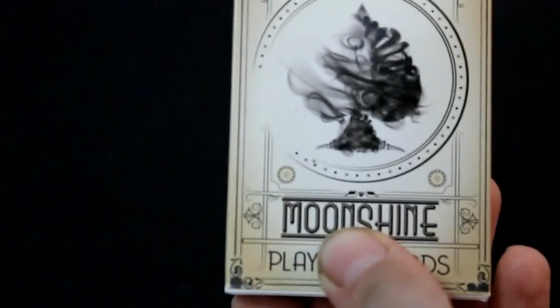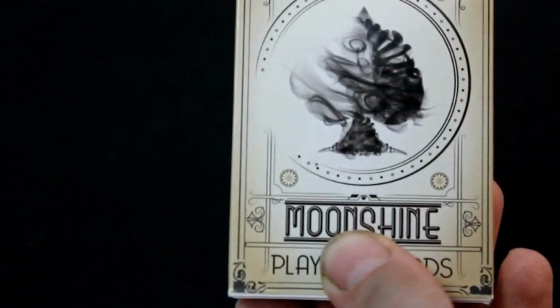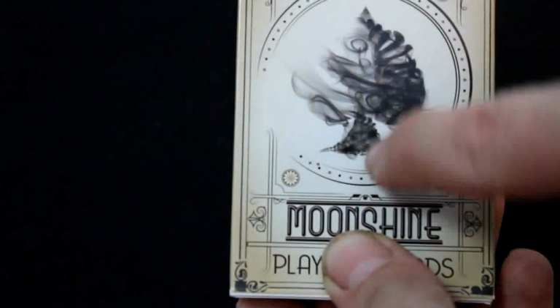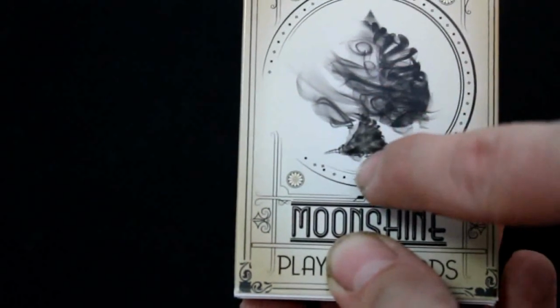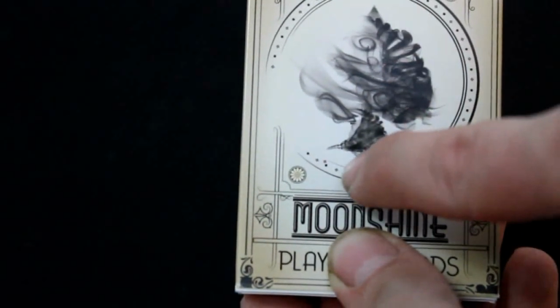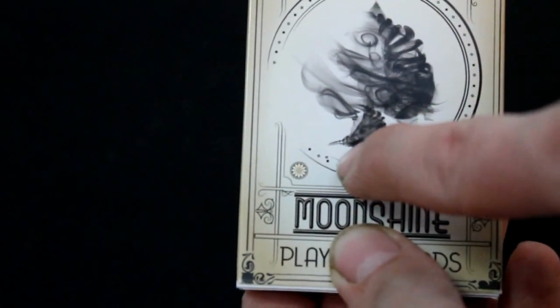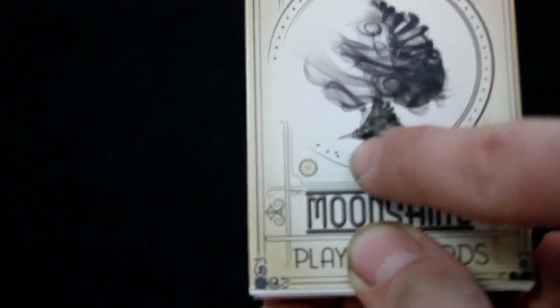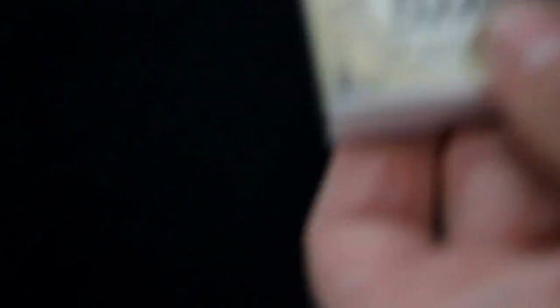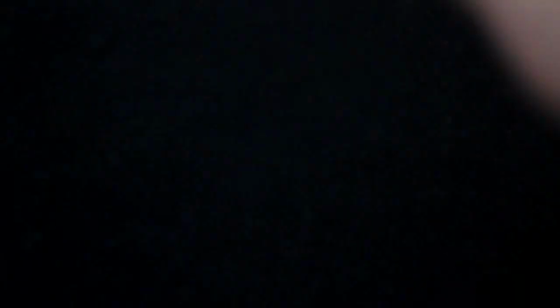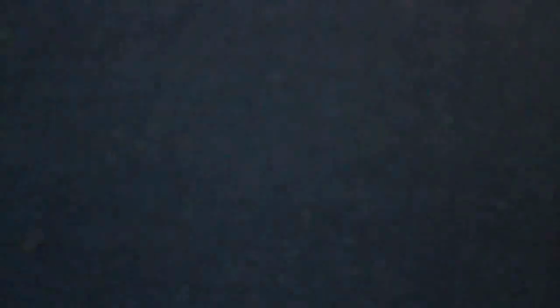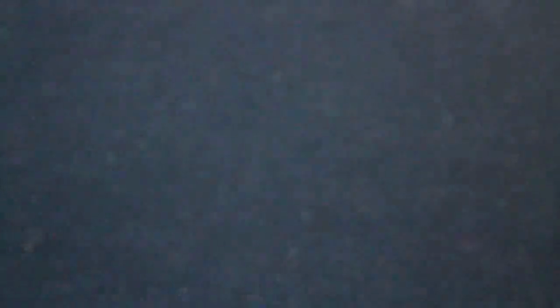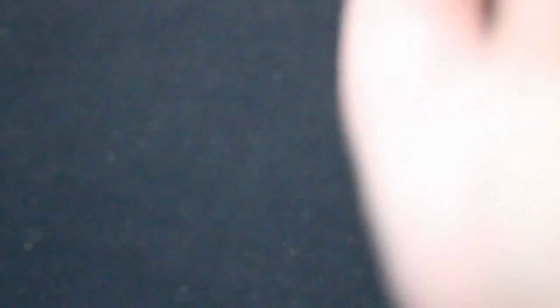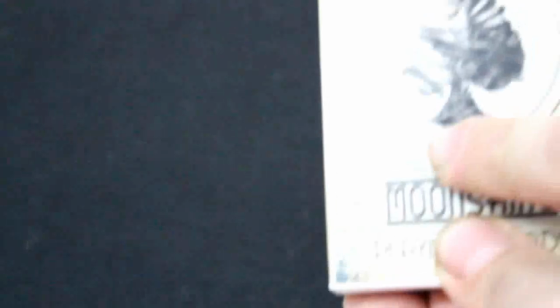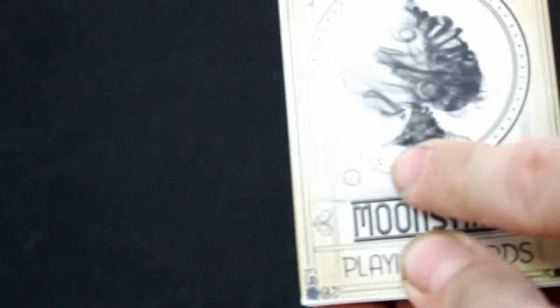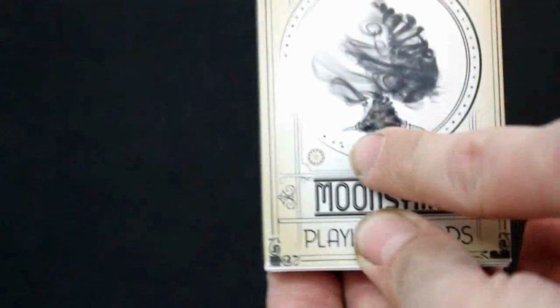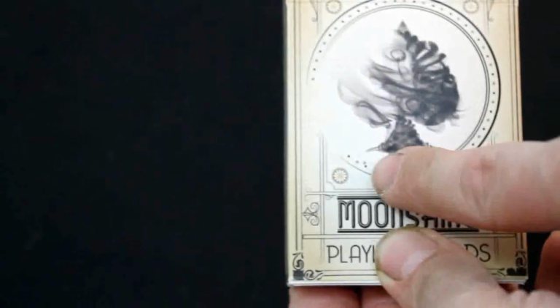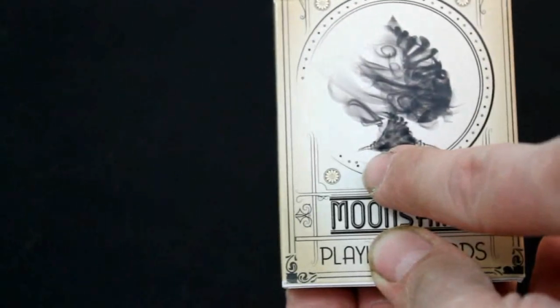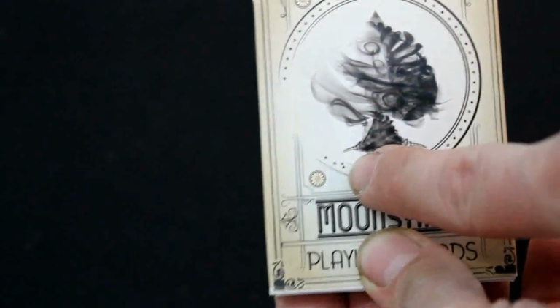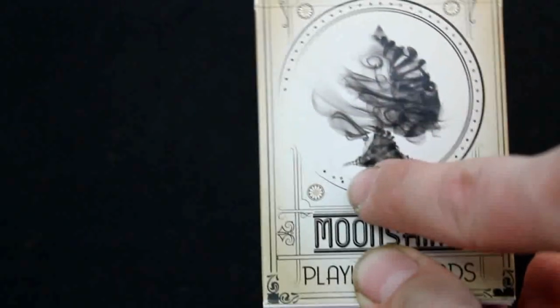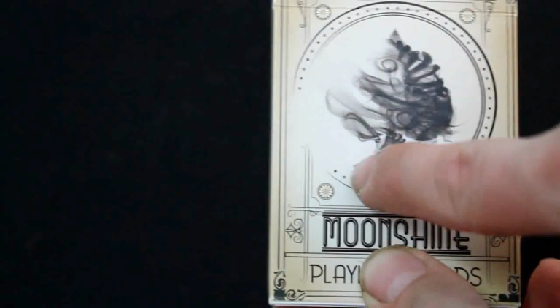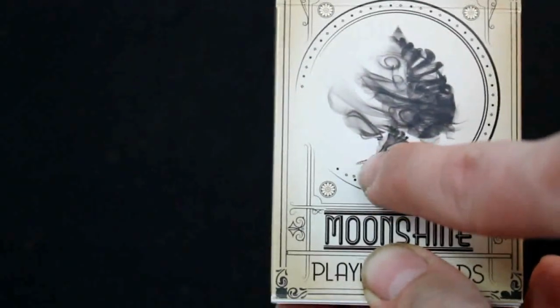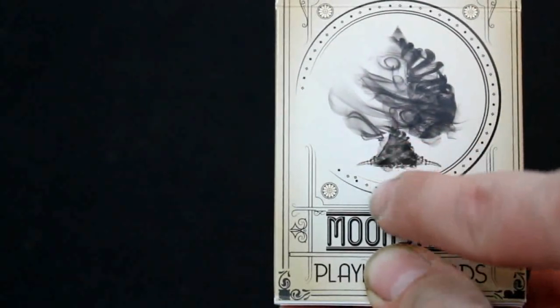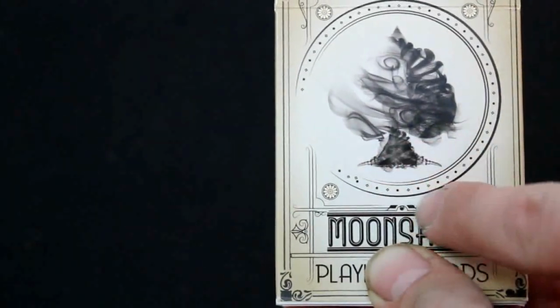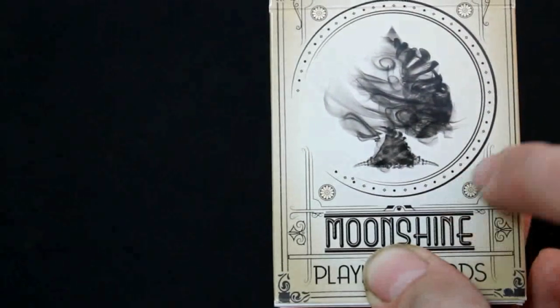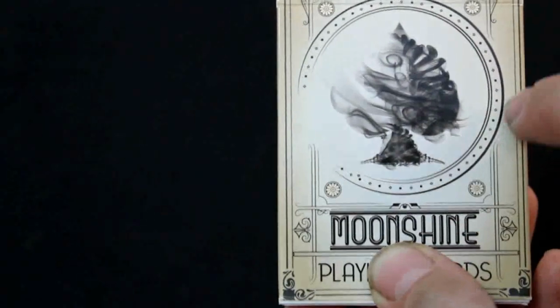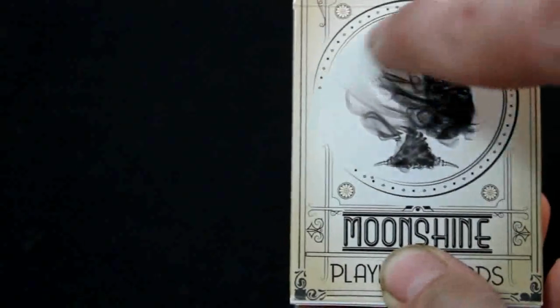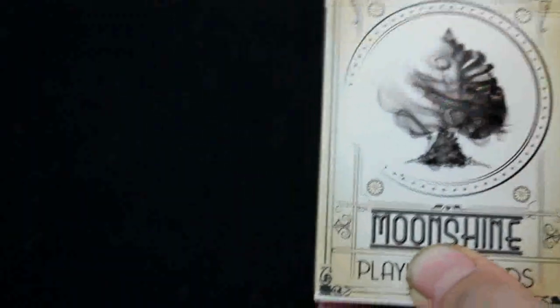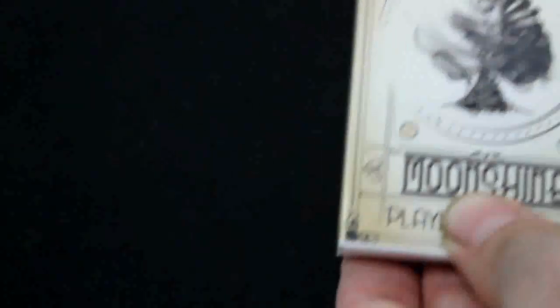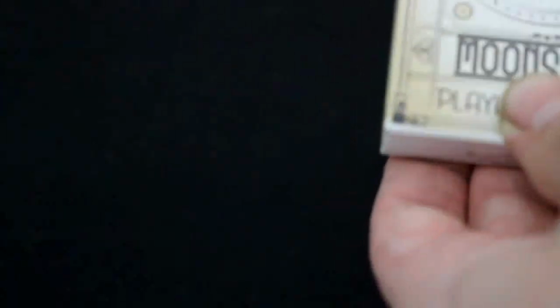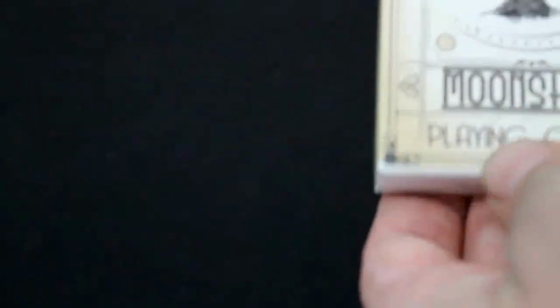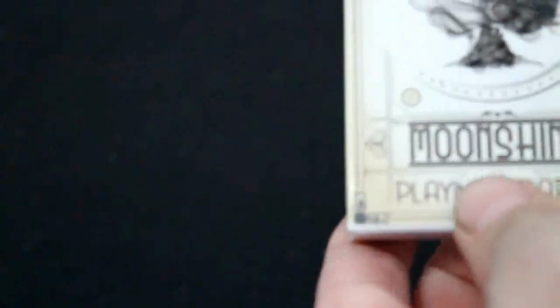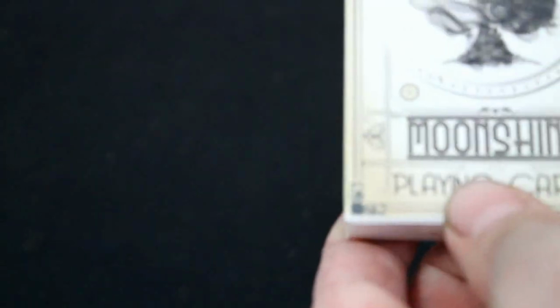Right here you can see you've got a diamond next to a circle — two things together. A small flaw, just to point that out.